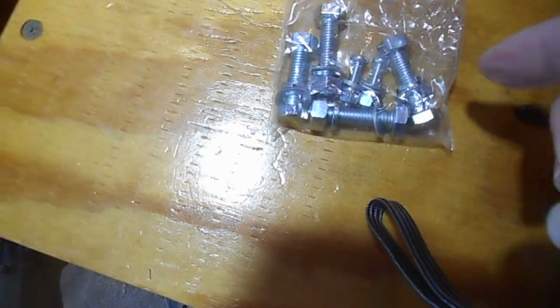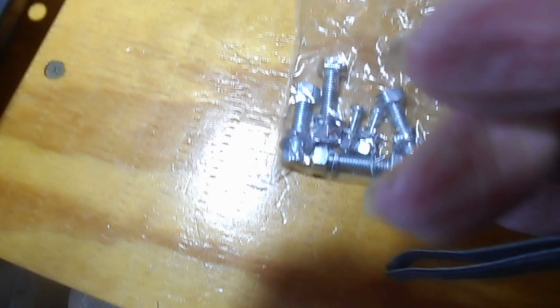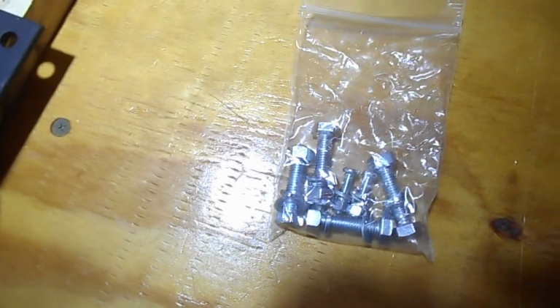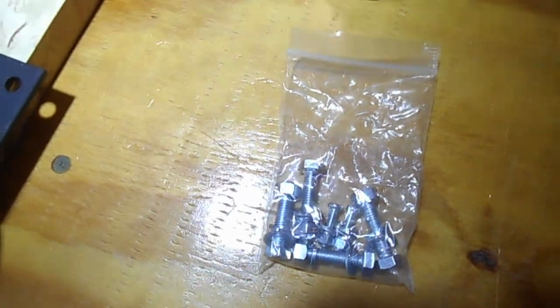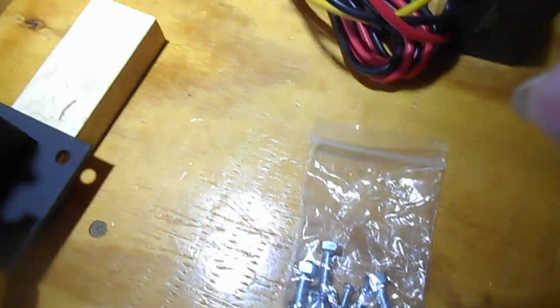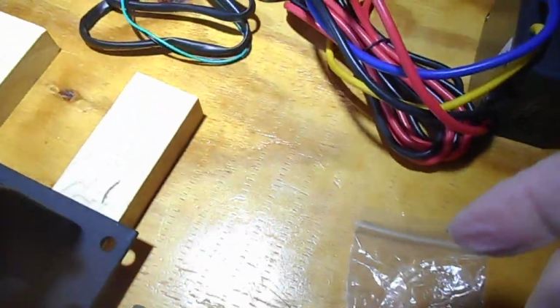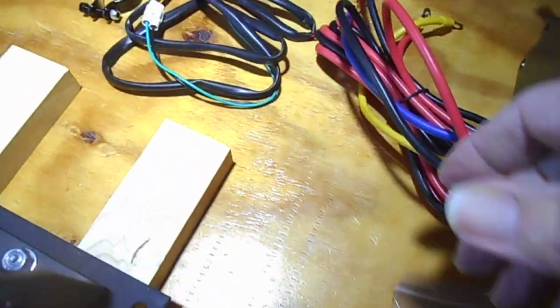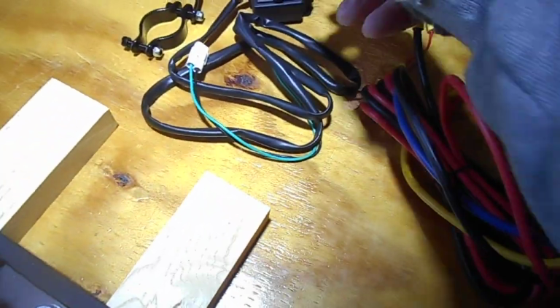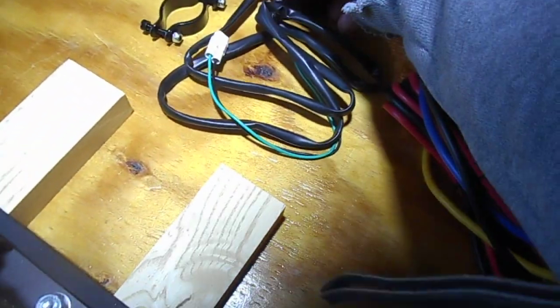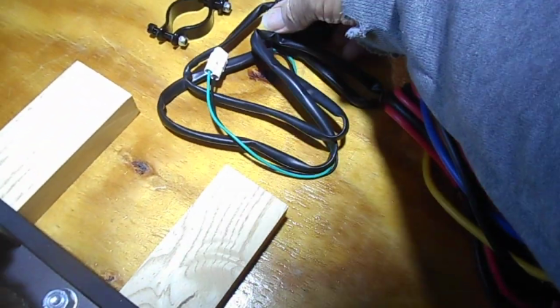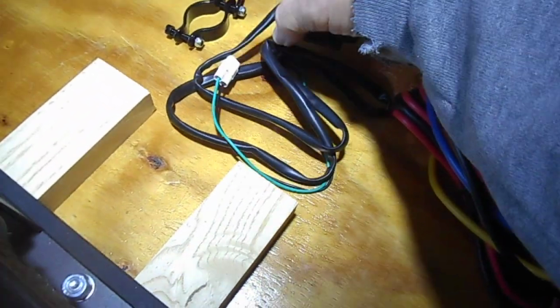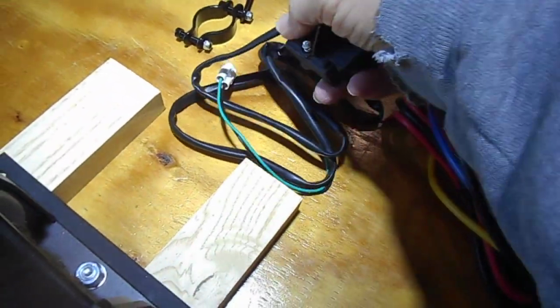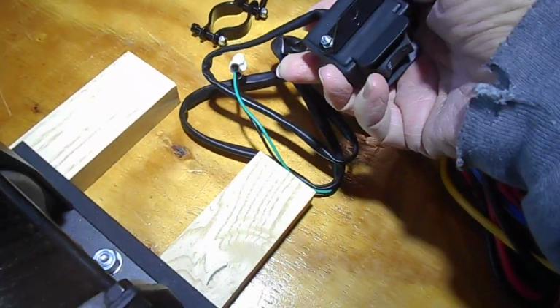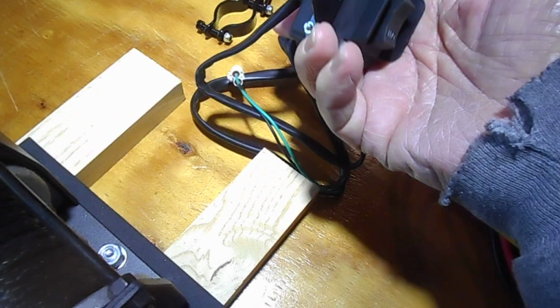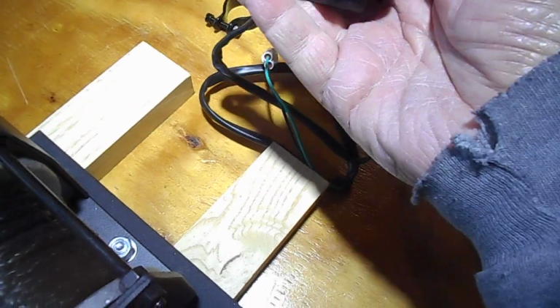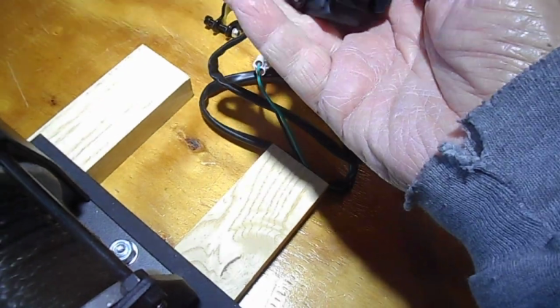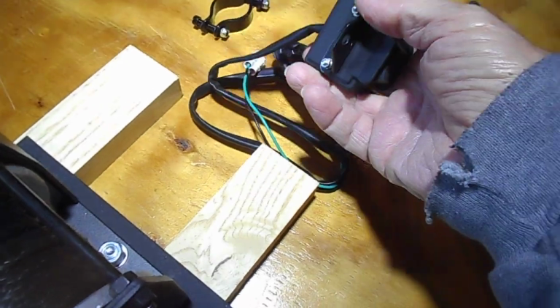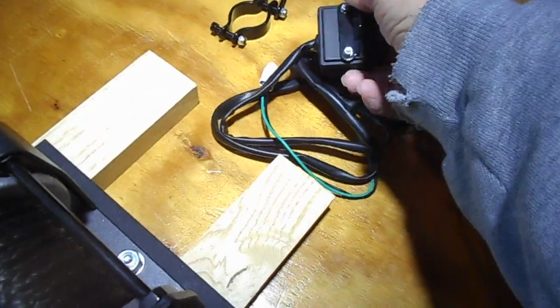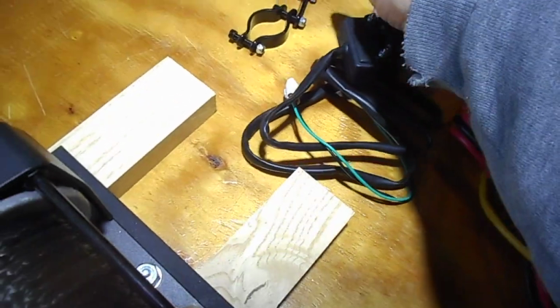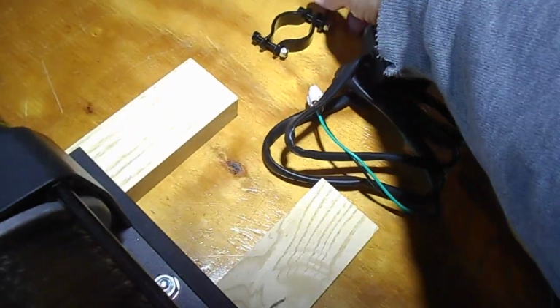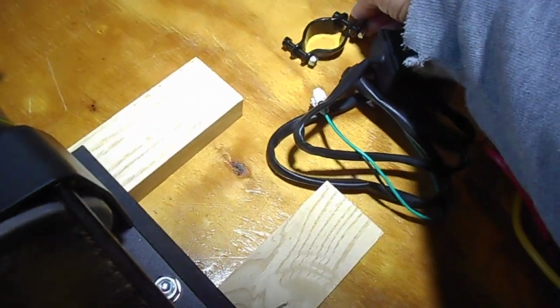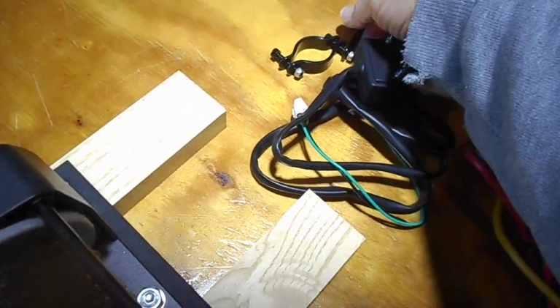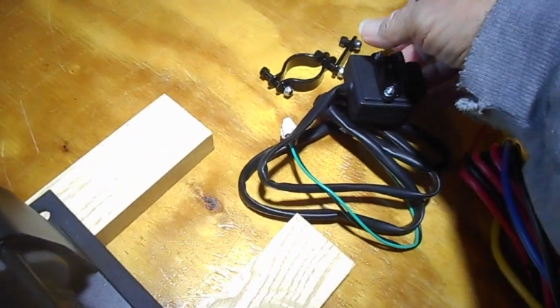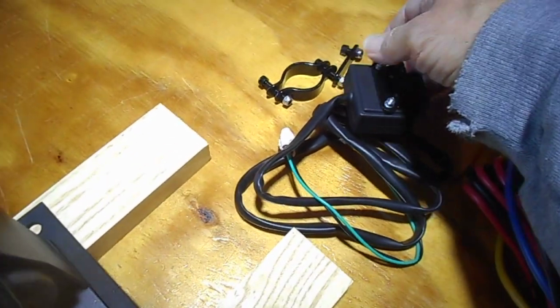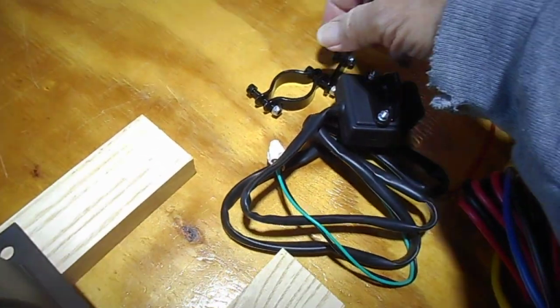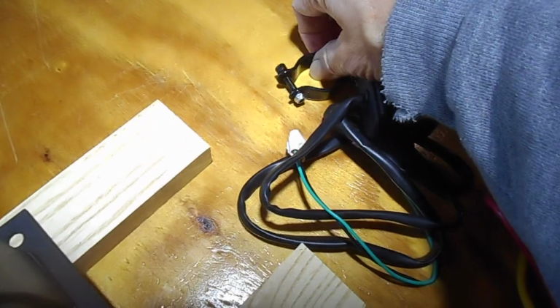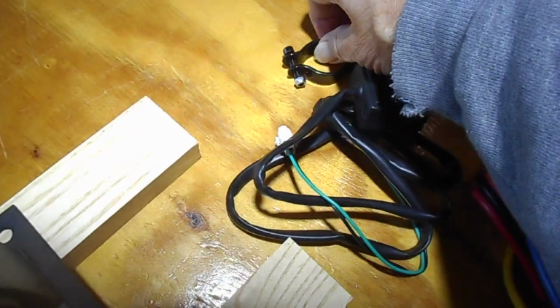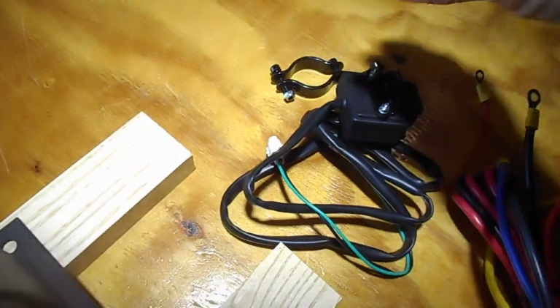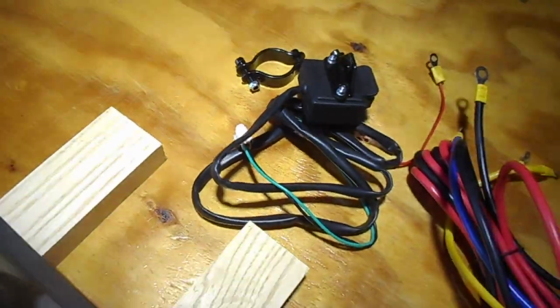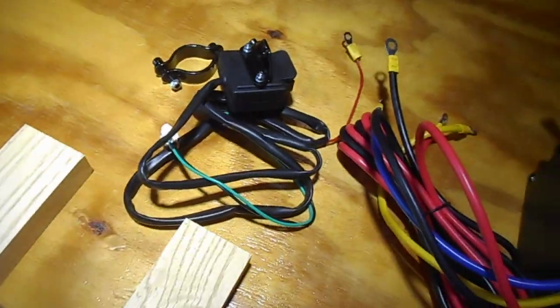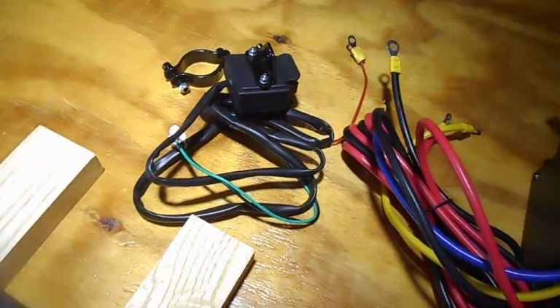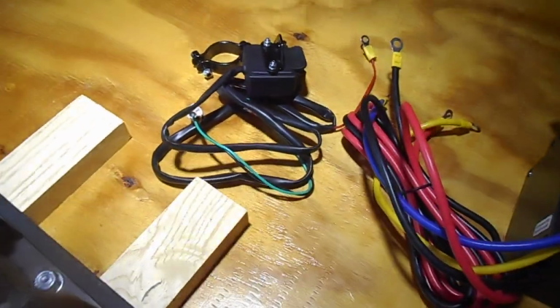You've got a couple little ones in there and they go to this on/off switch that bolts on here, and this bolts to your handlebar if that's the way you hook it up.